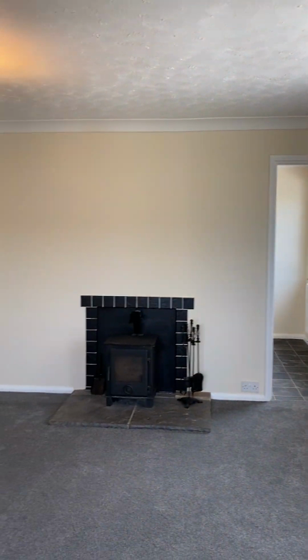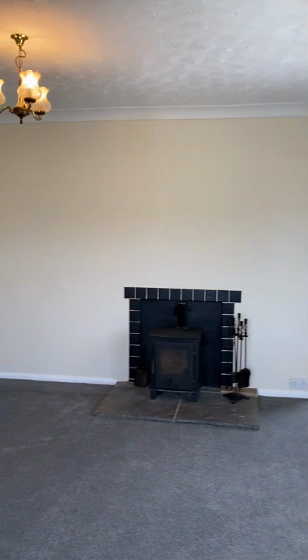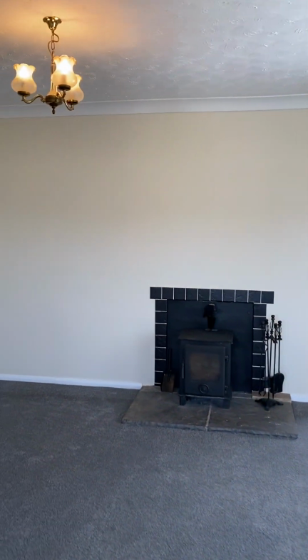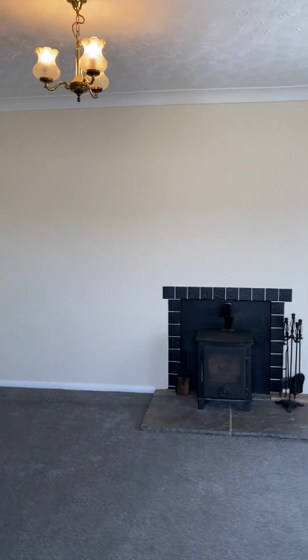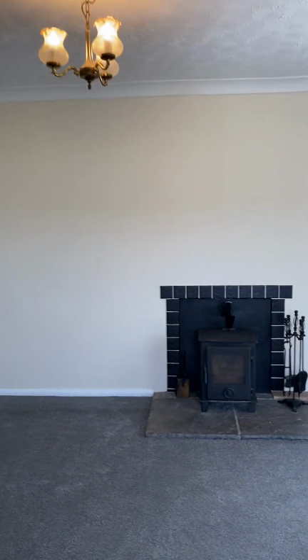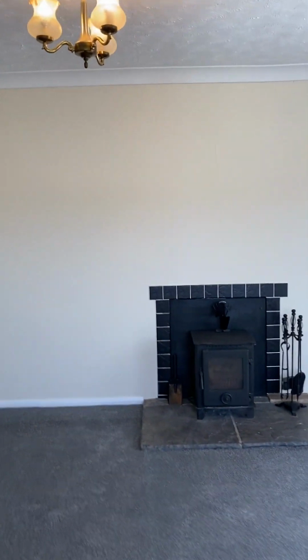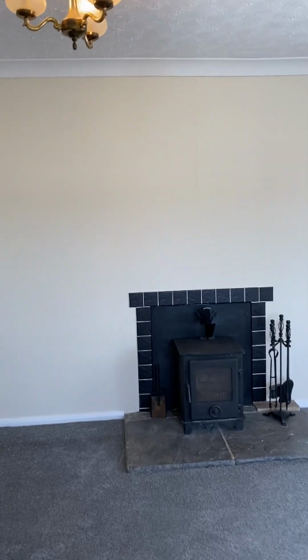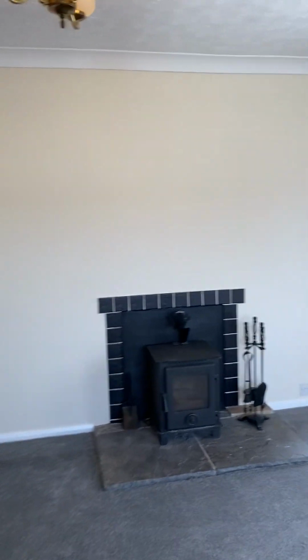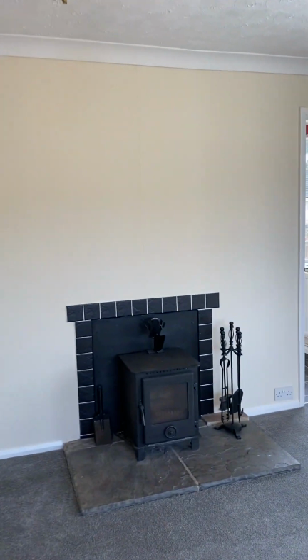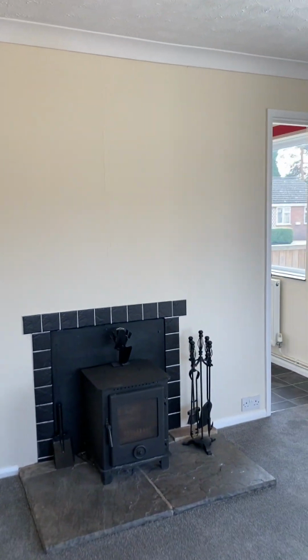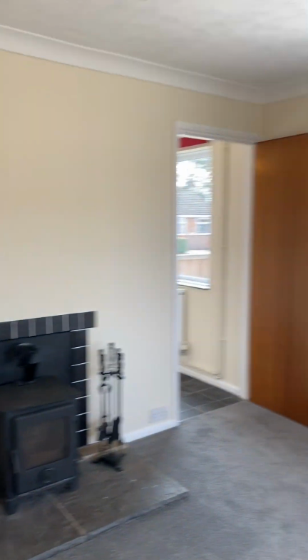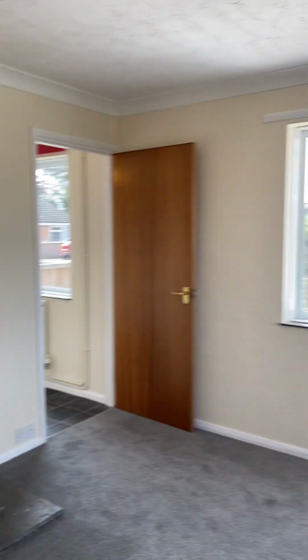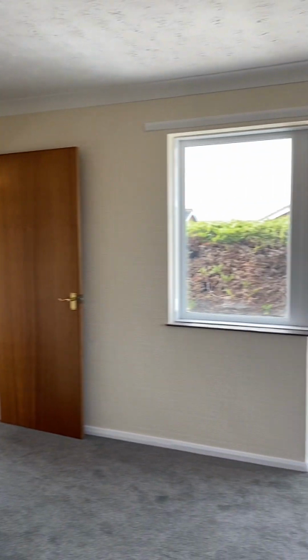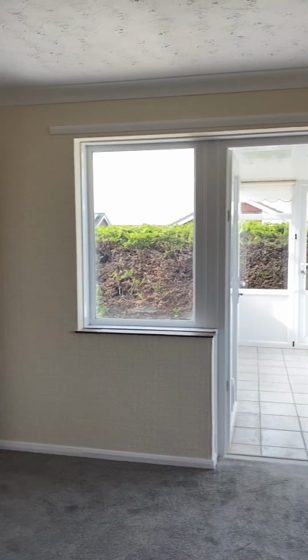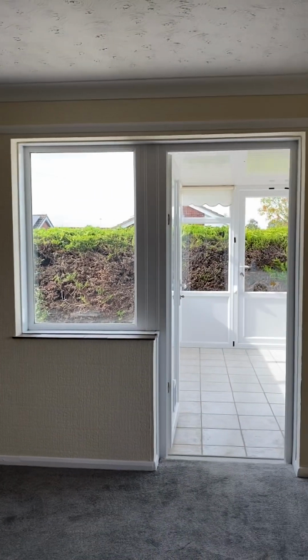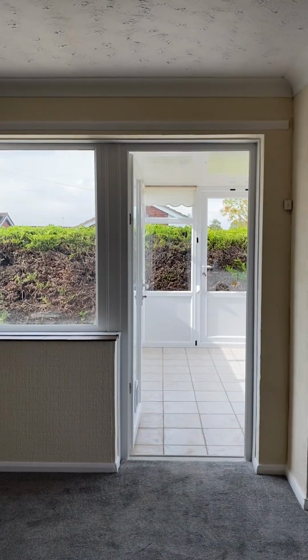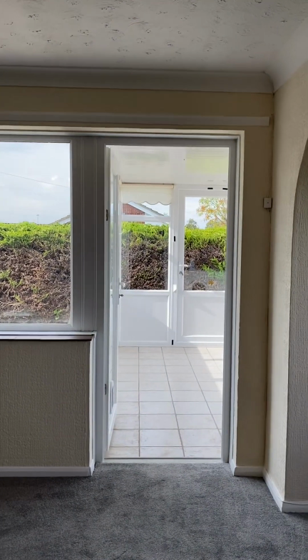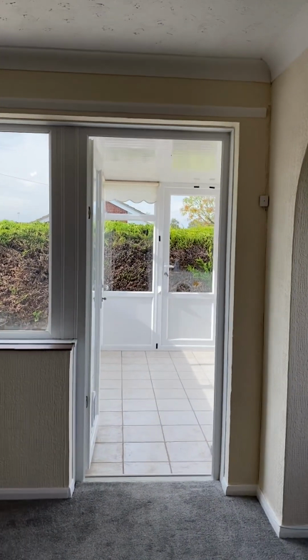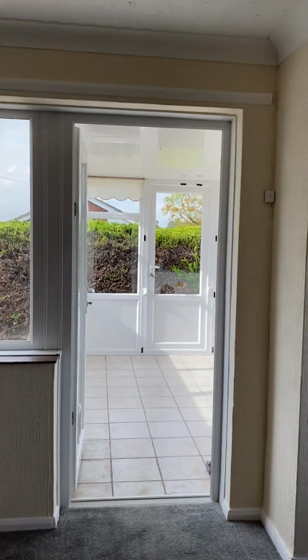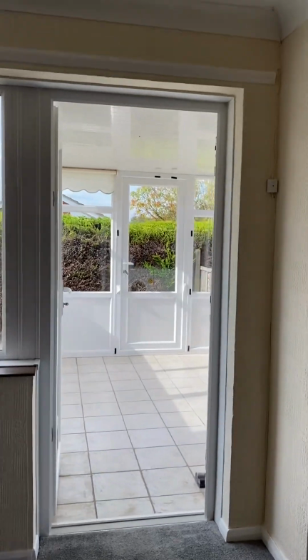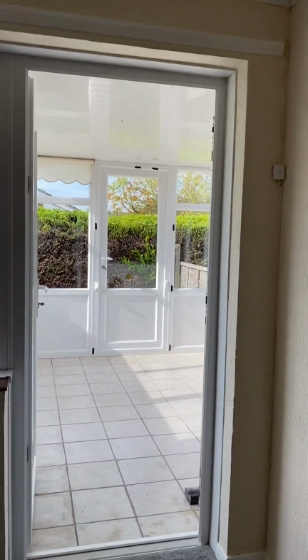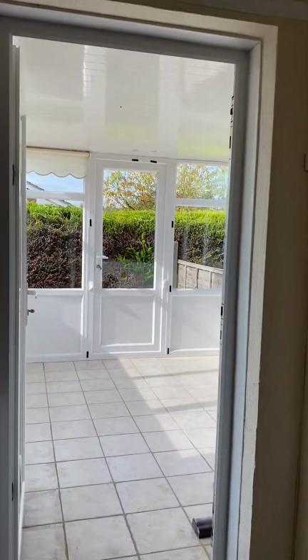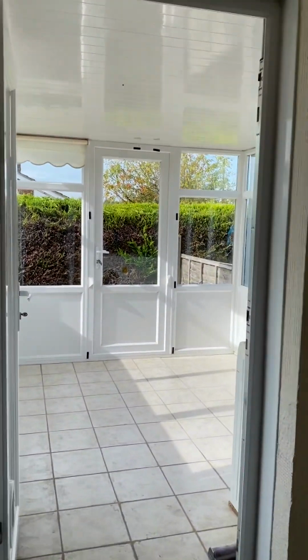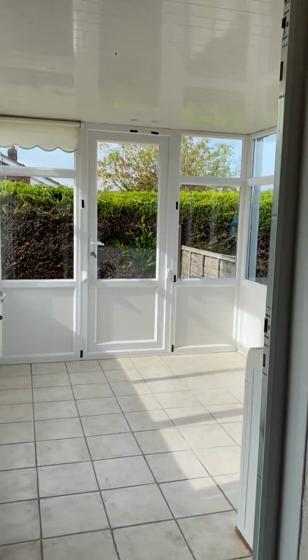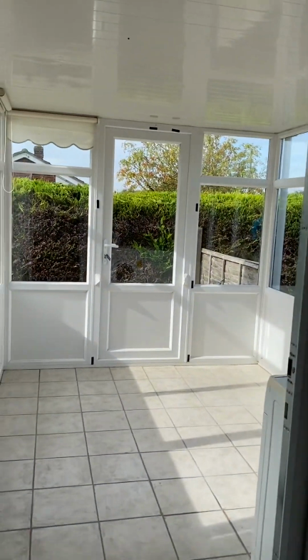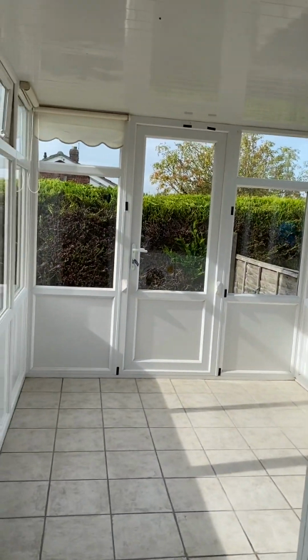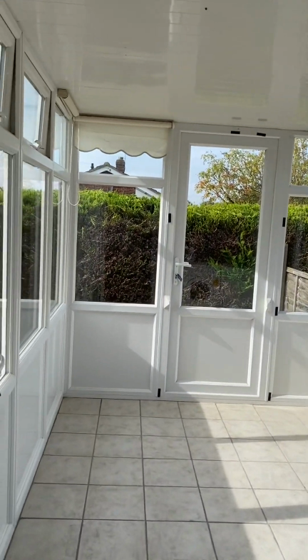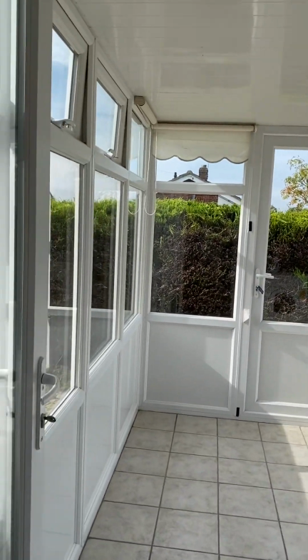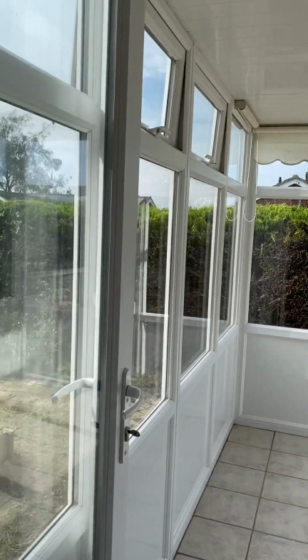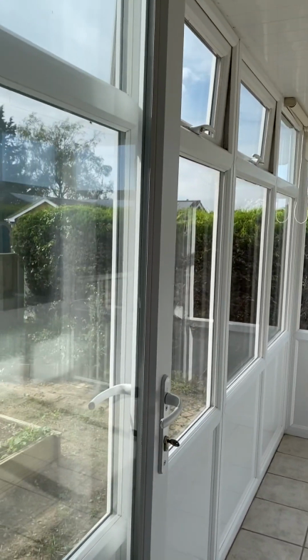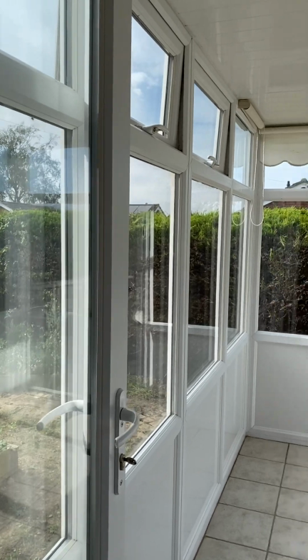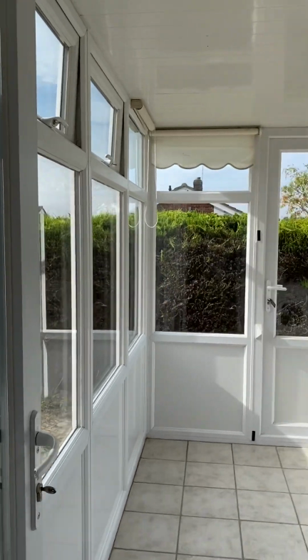The log burner is a feature log burner and isn't to be used. This also gives access to a nice conservatory which has got windows all the way around.